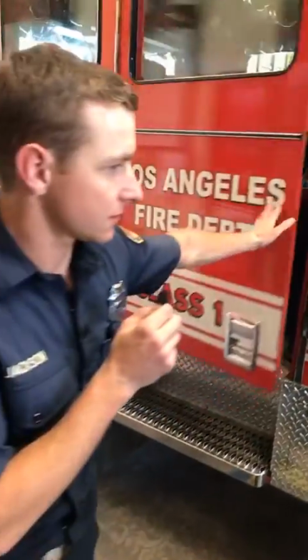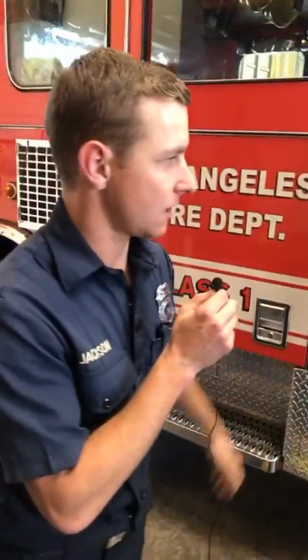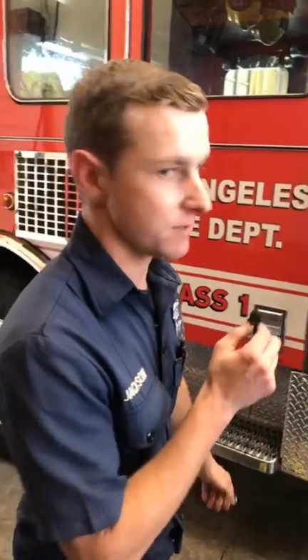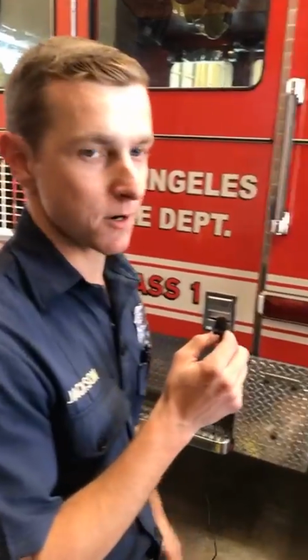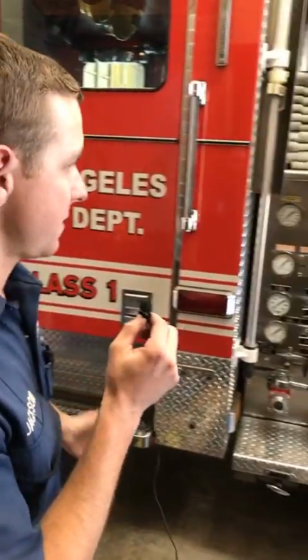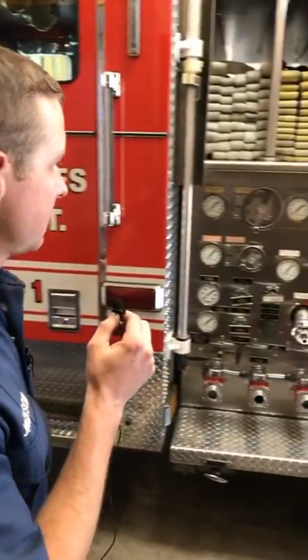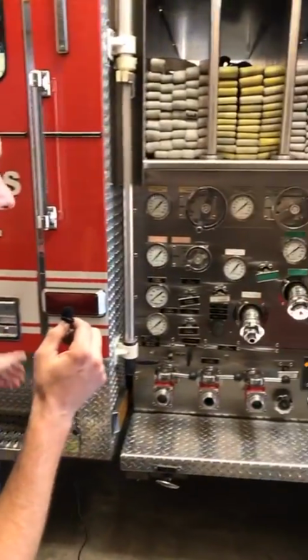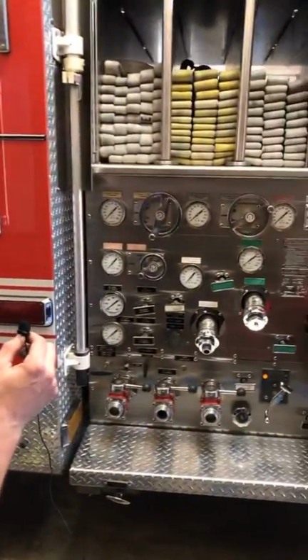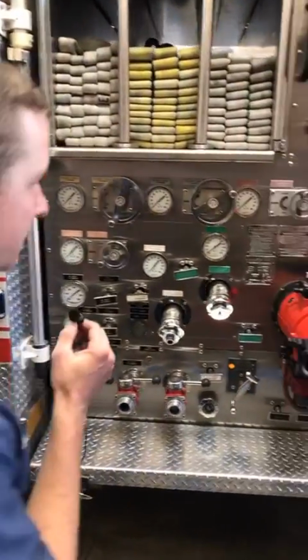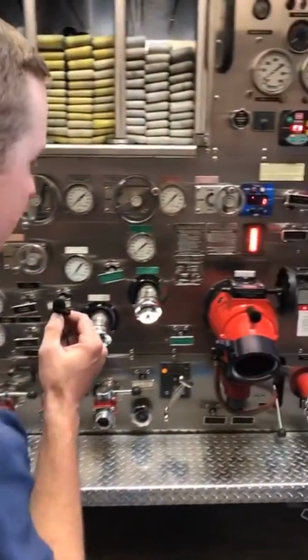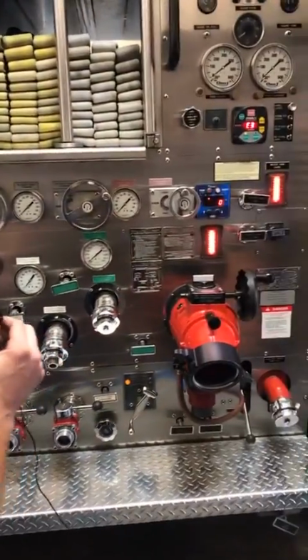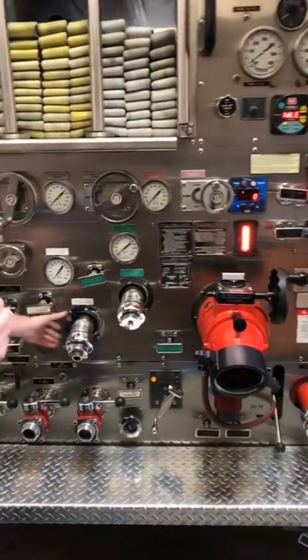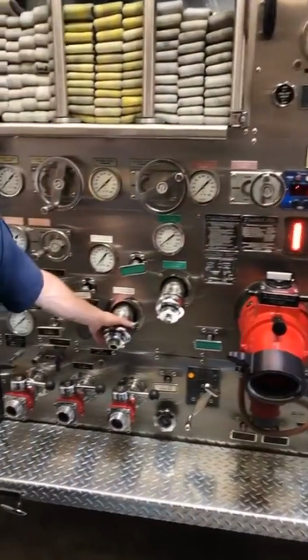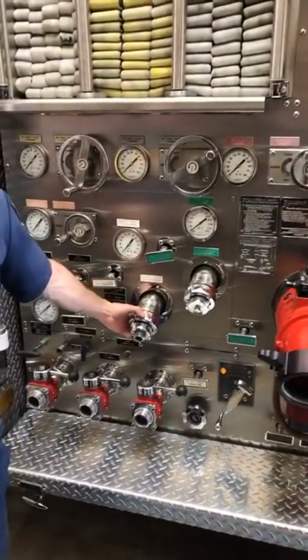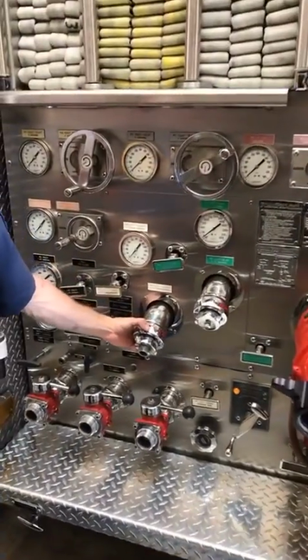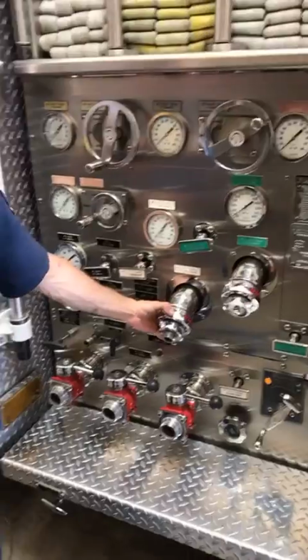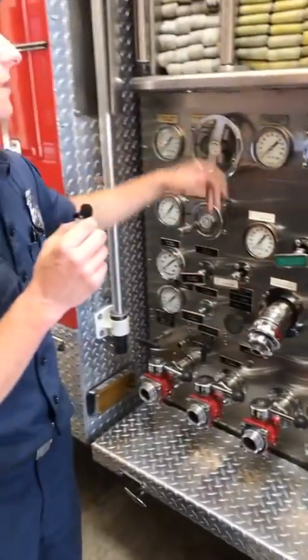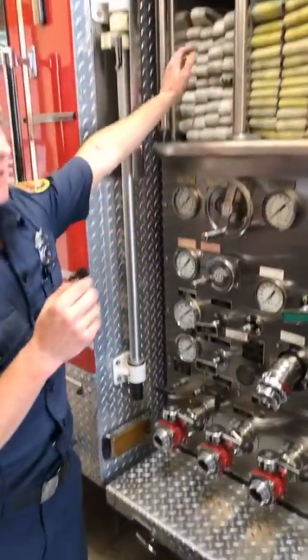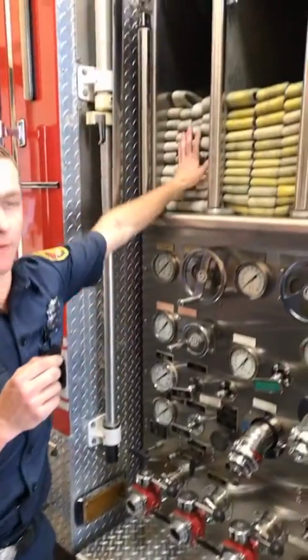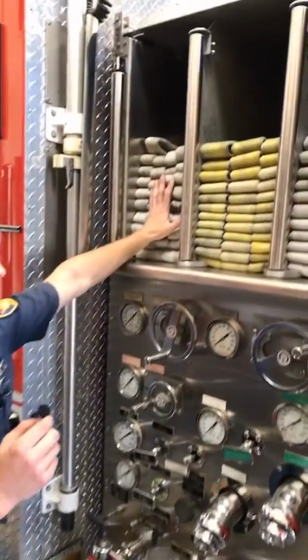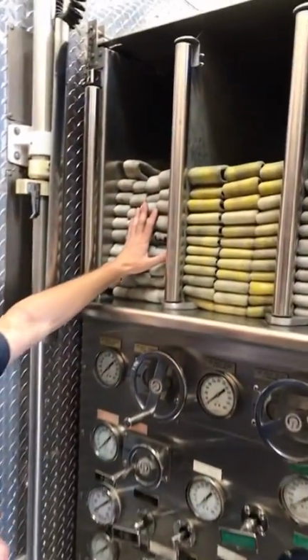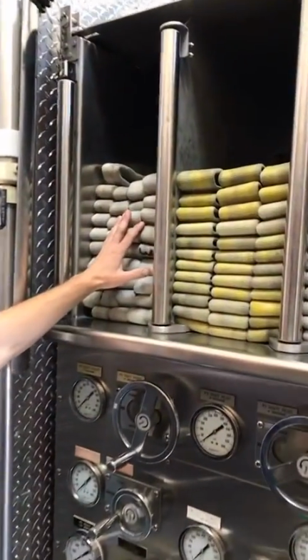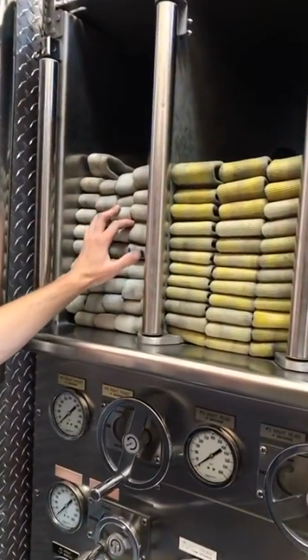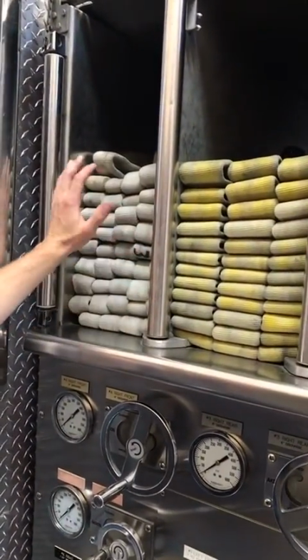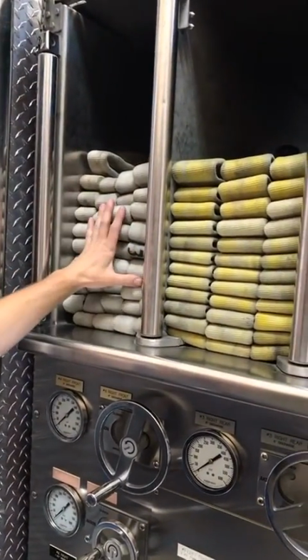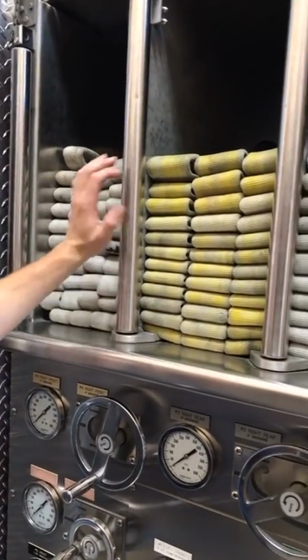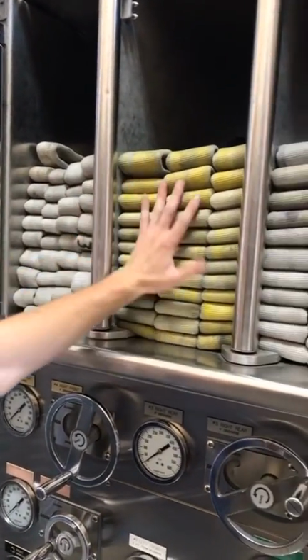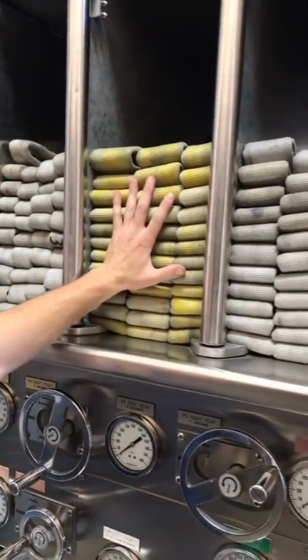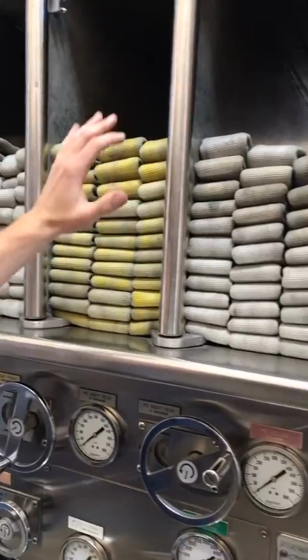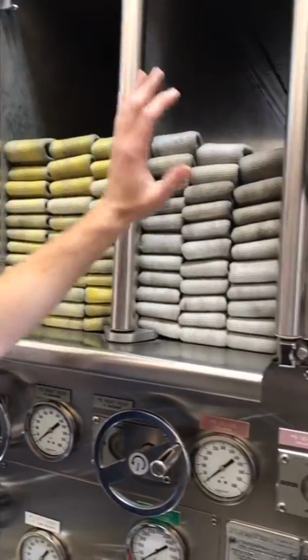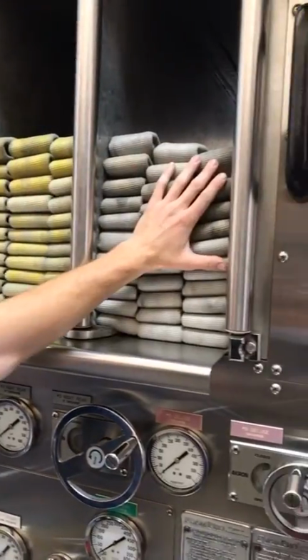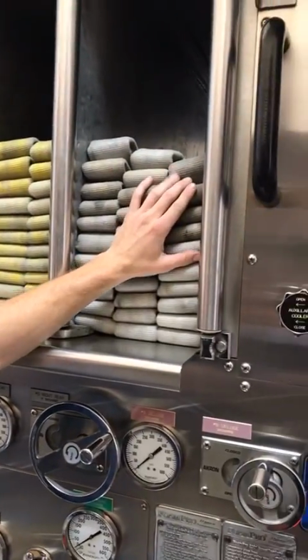Up next we have our pump panel. This is where we control the fire pump so we can spray water on the fire. We carry all our different hose lines — we have one-inch hose, inch-and-three-quarter, and inch-and-a-half hose.